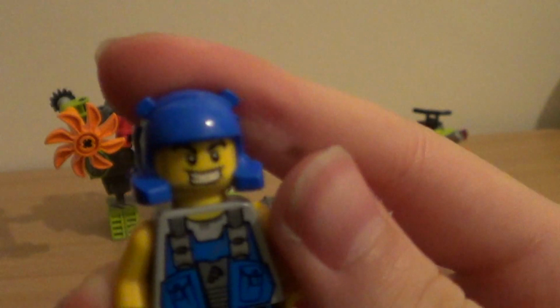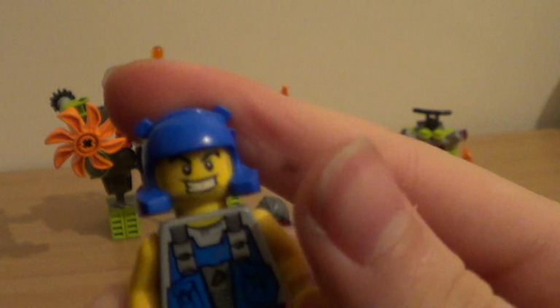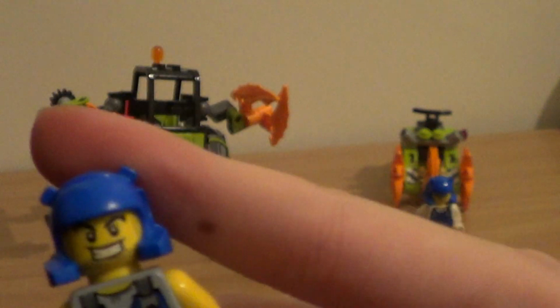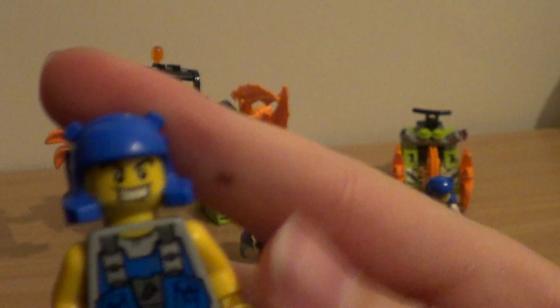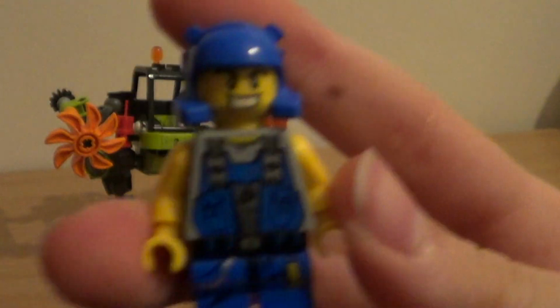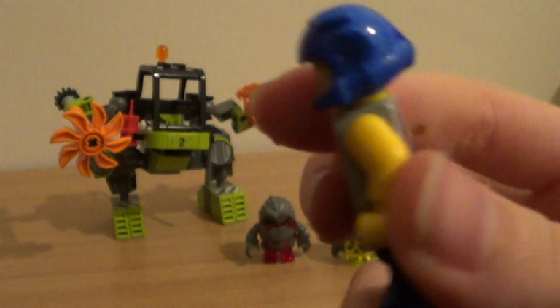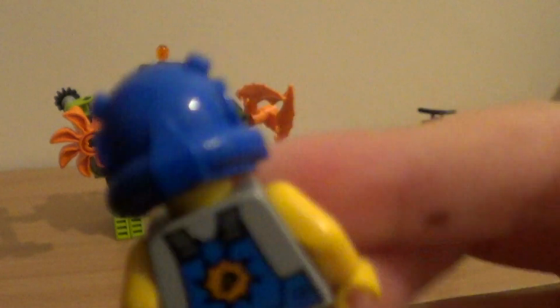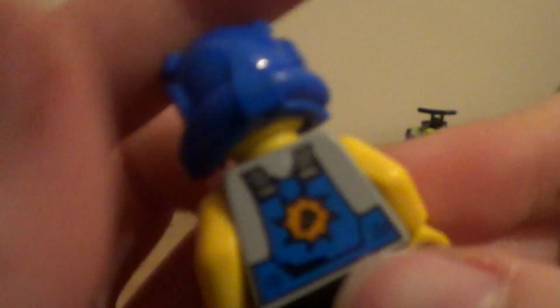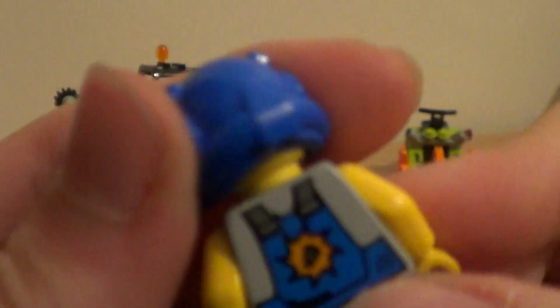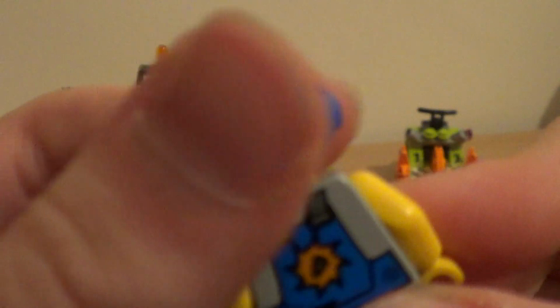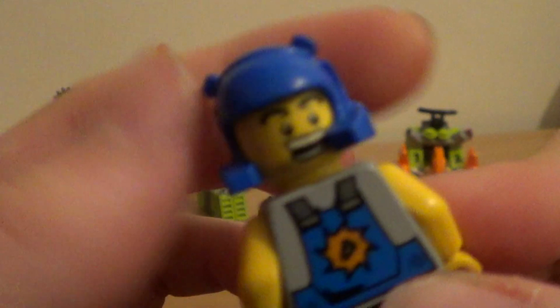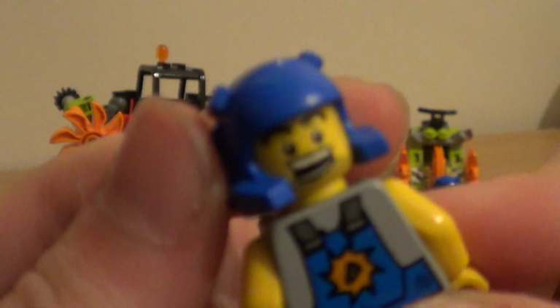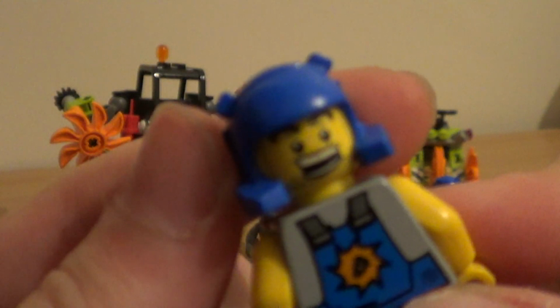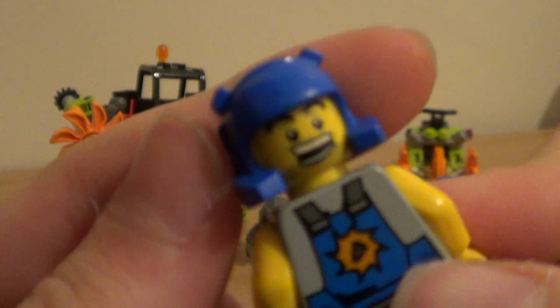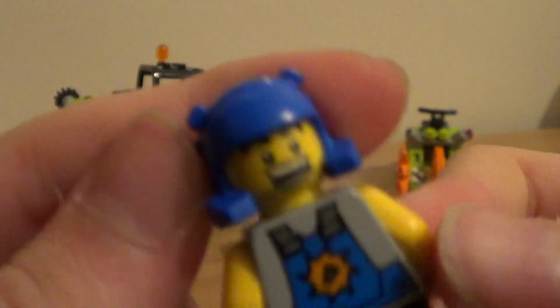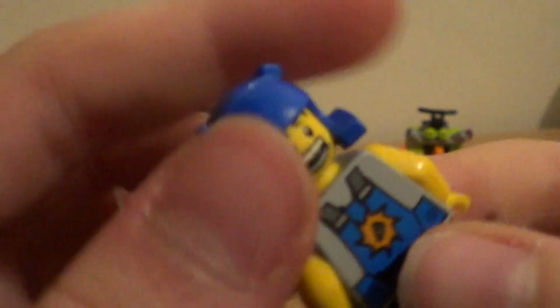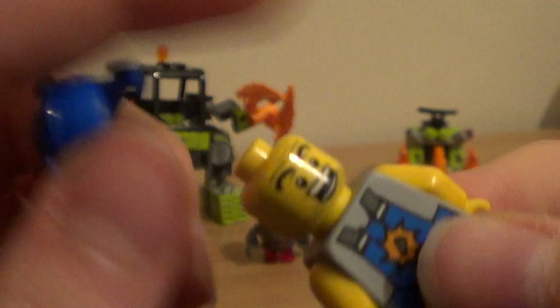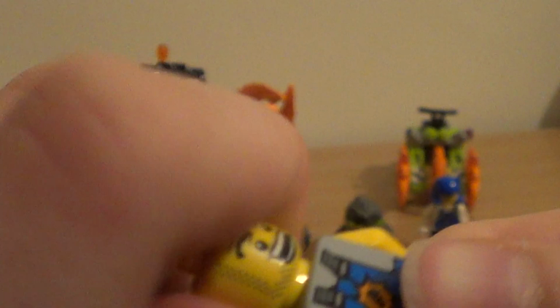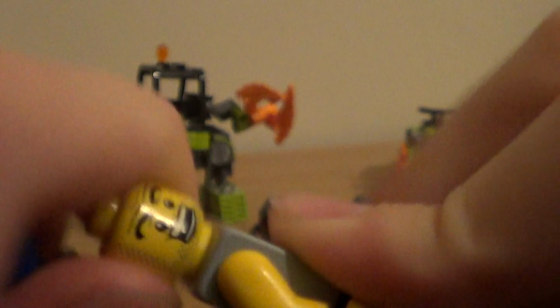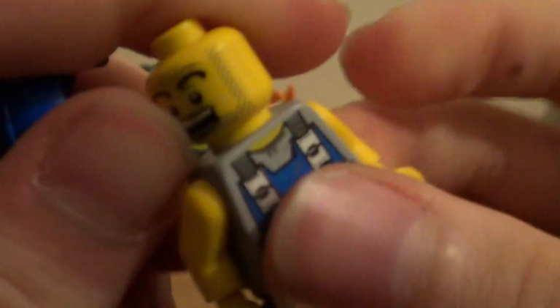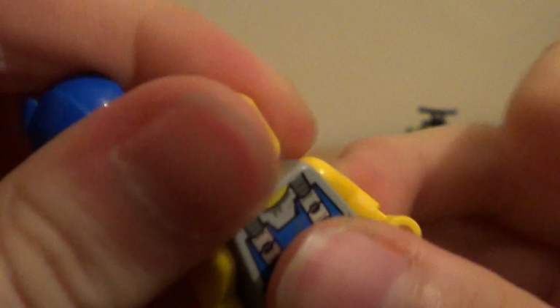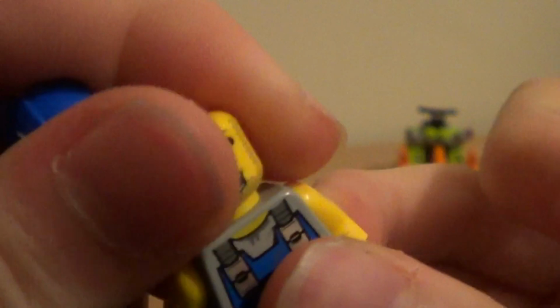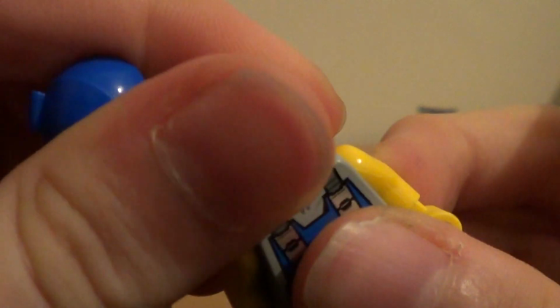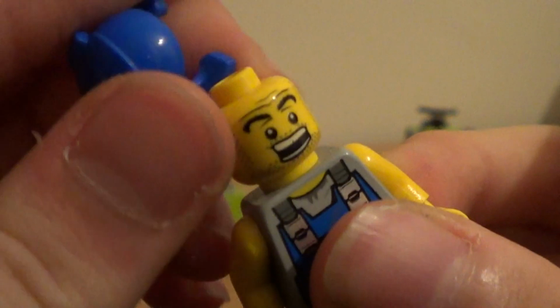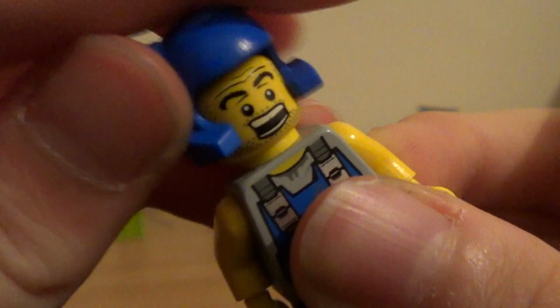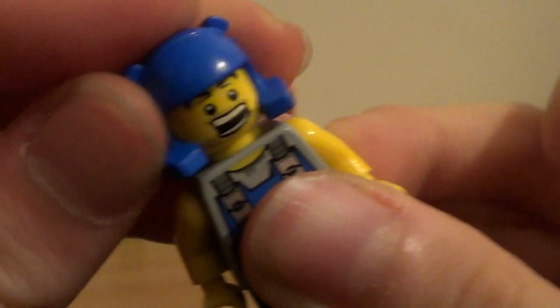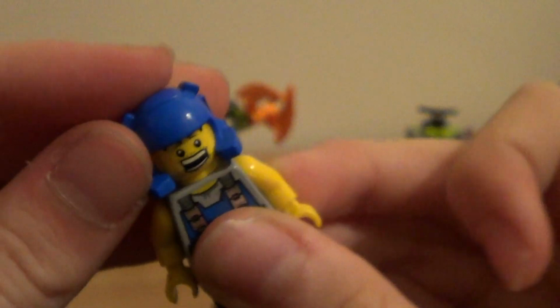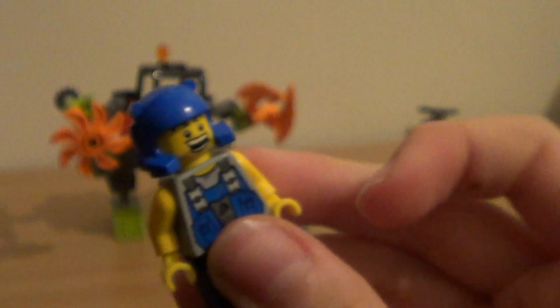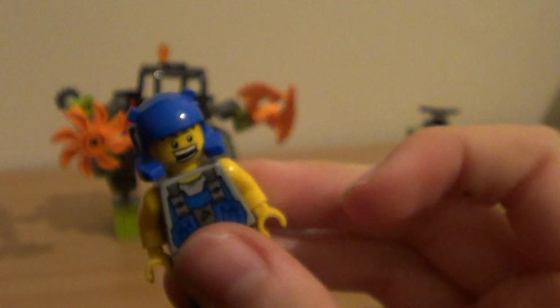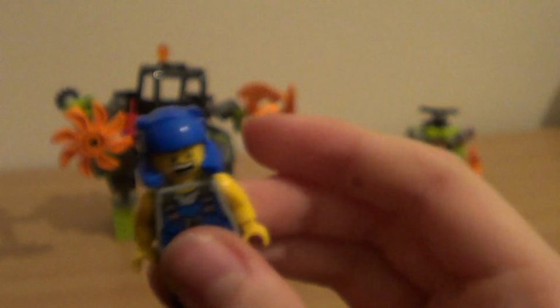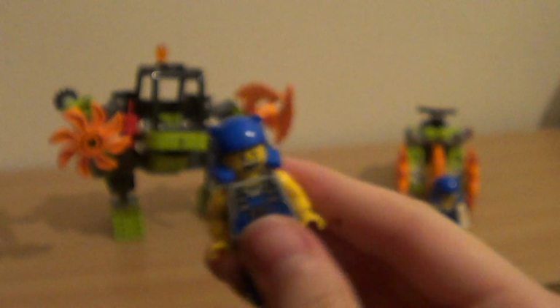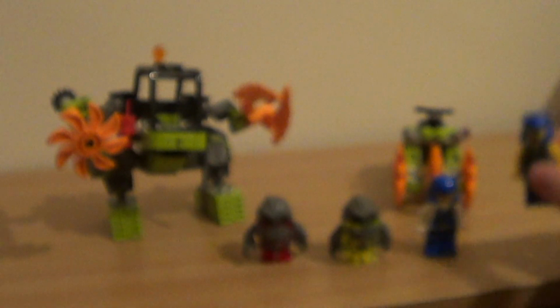The ones from 2009 had silver helmets. And that's another look at the alternate face — from the front. Doesn't look that good.